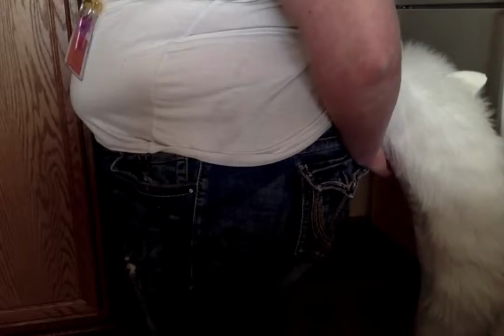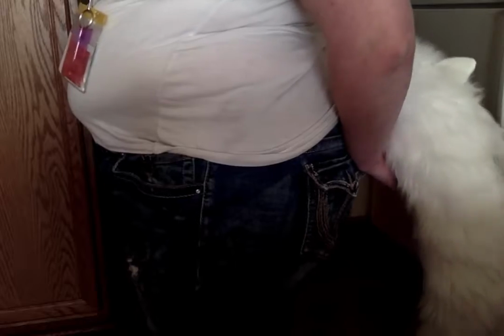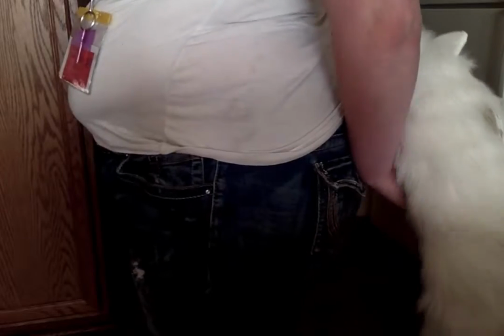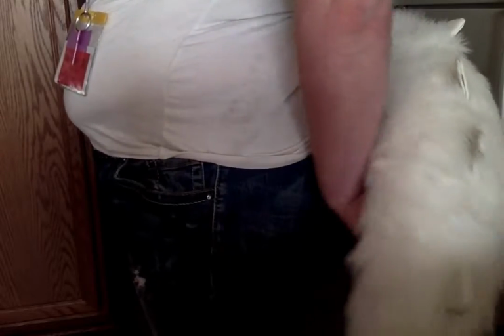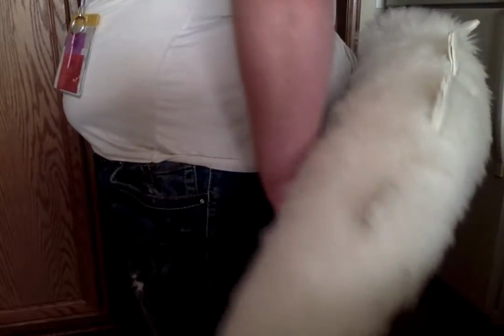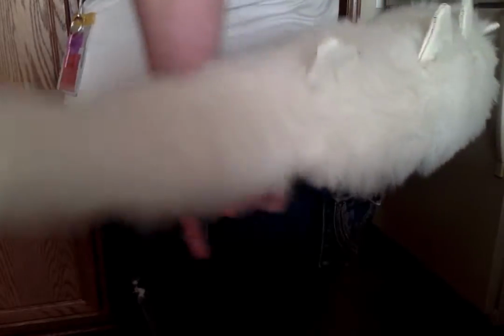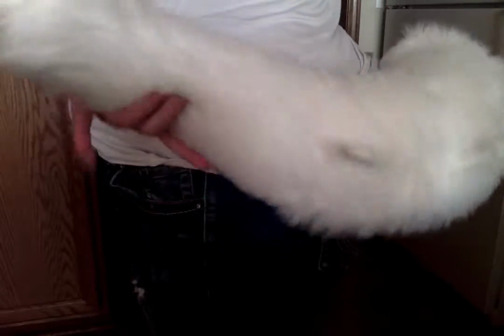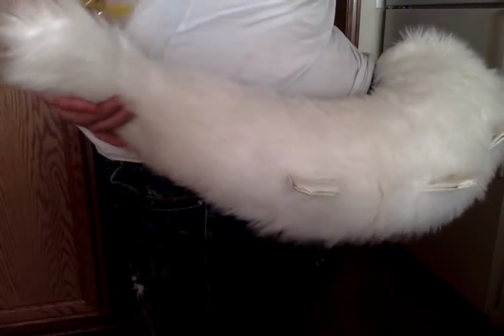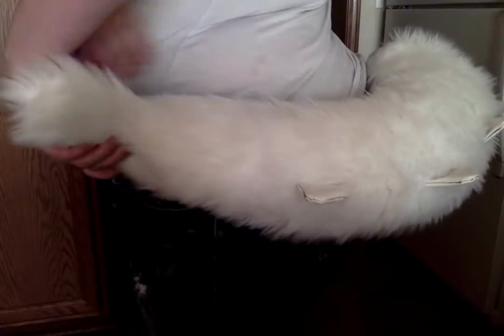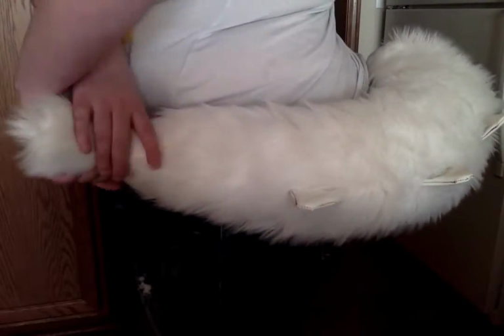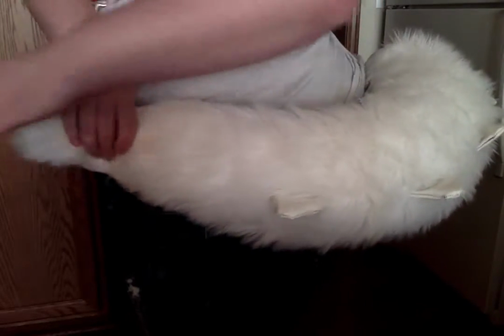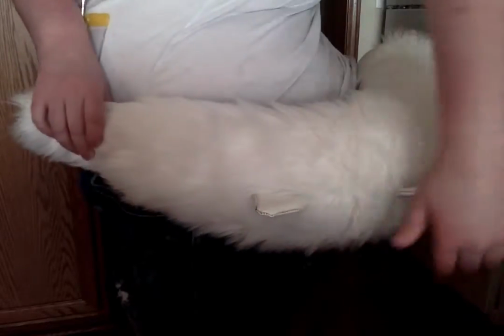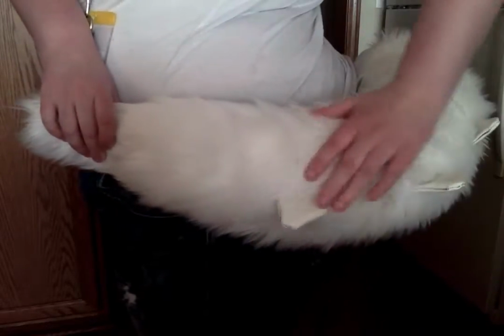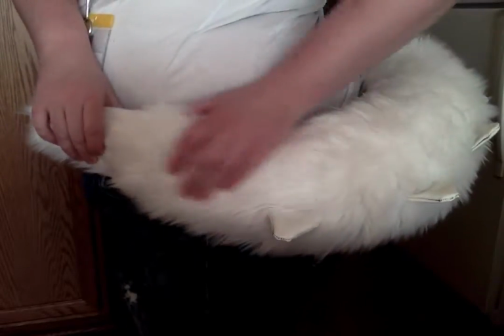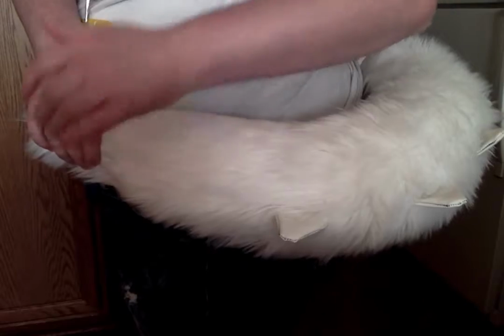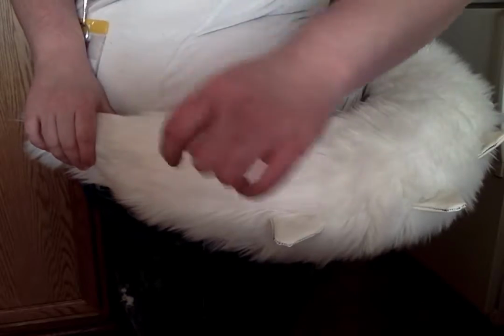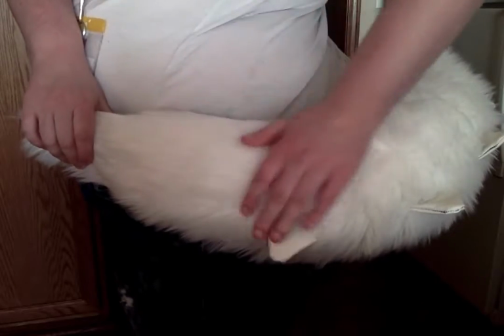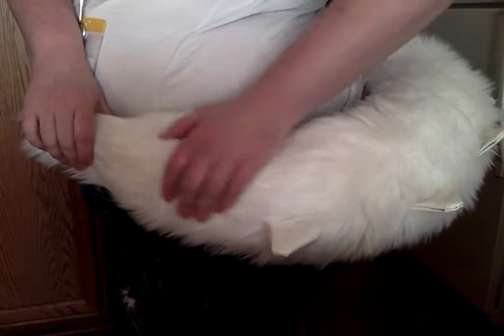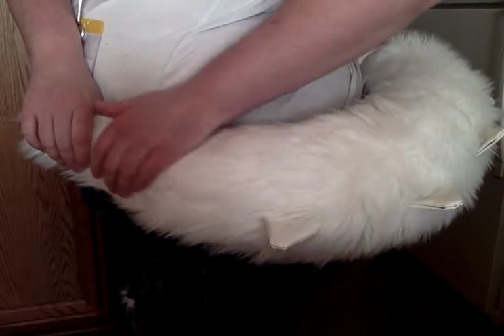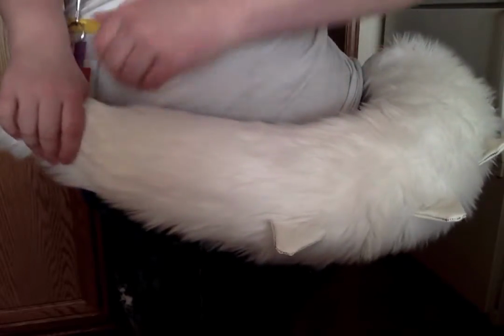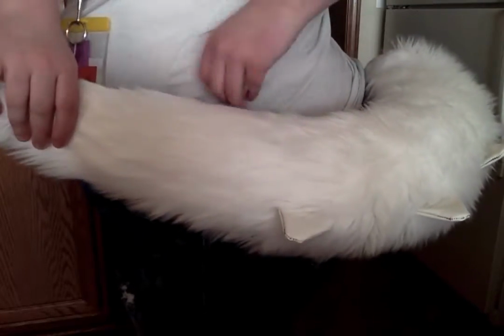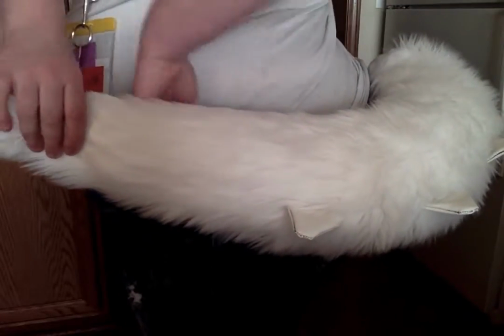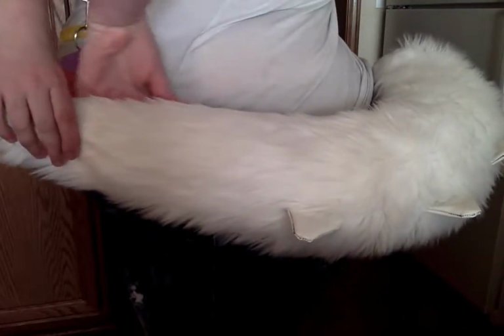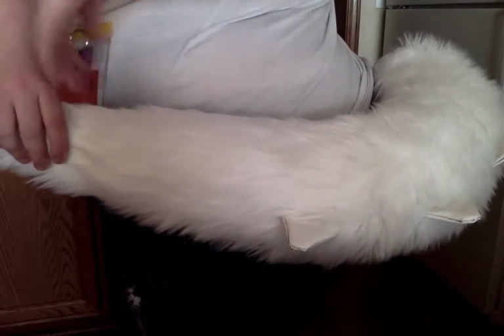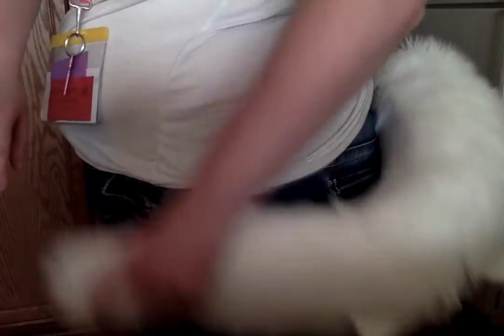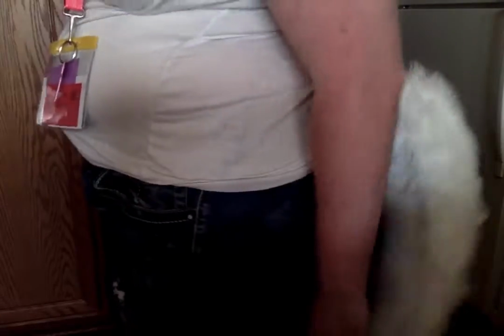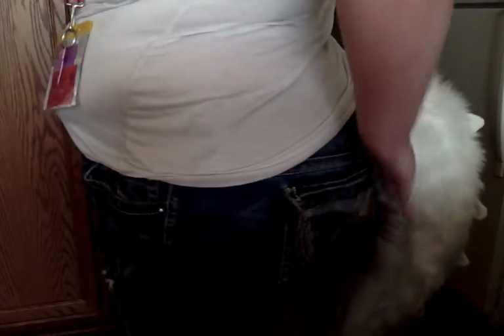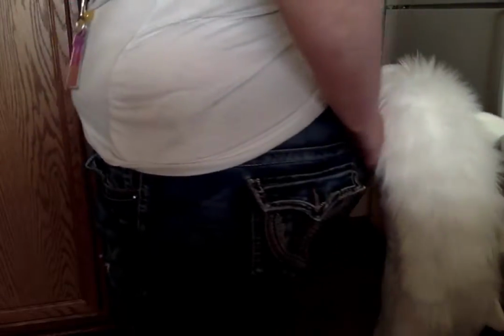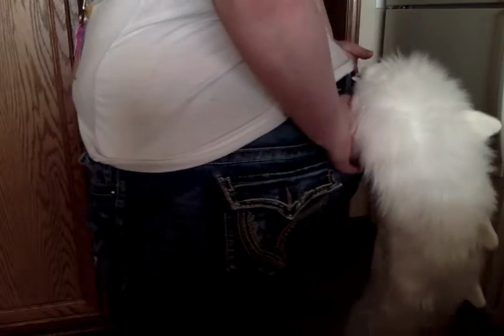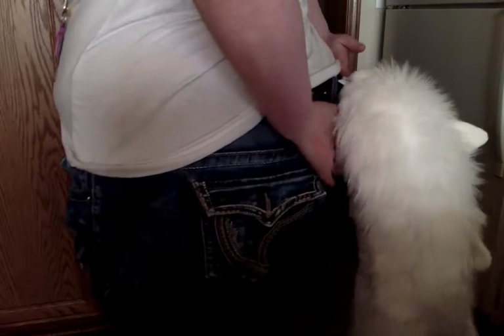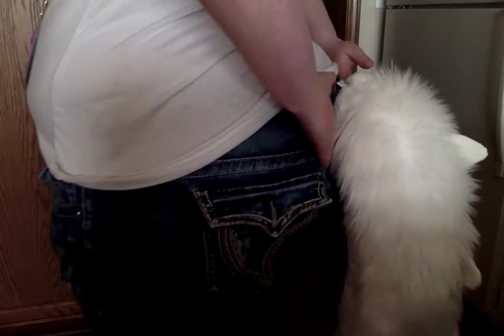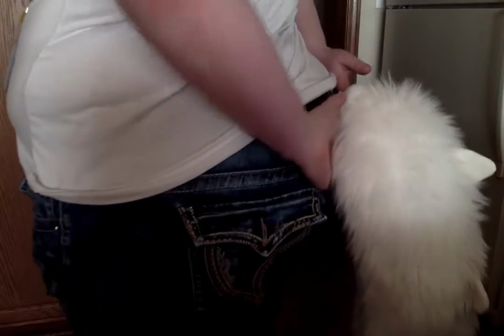I just want to say that it's really soft, I really like it, I like how you guys did this — really soft fur, really soft underbelly — and I like how it stands out.